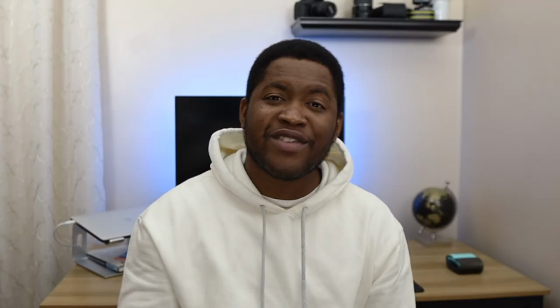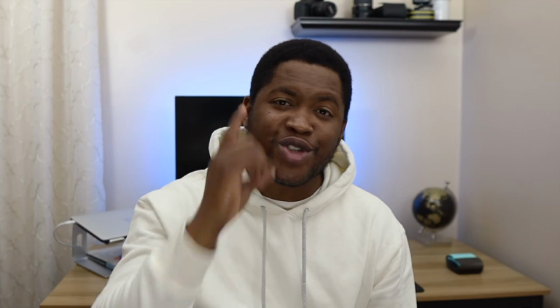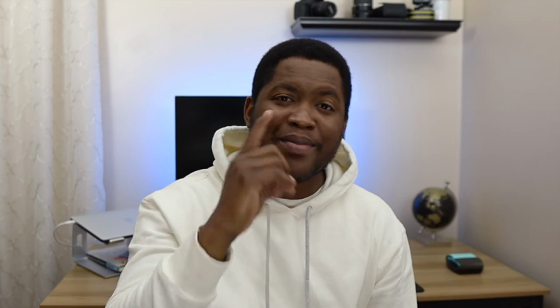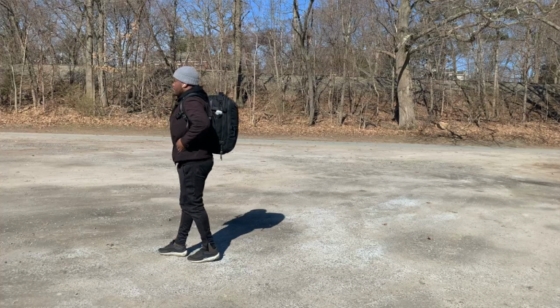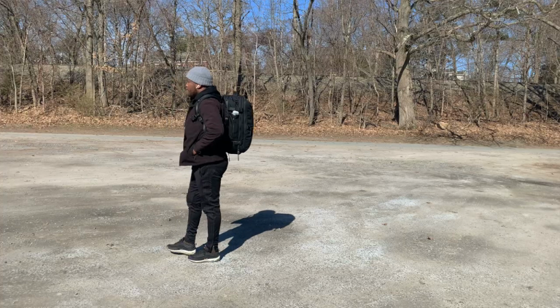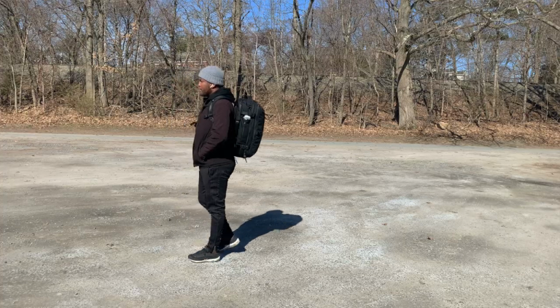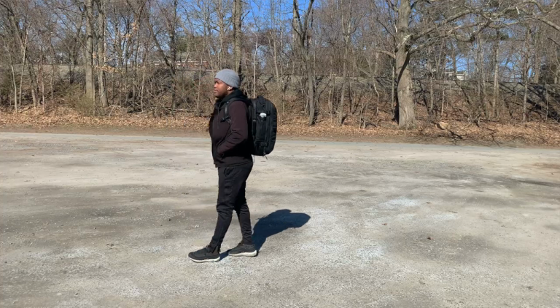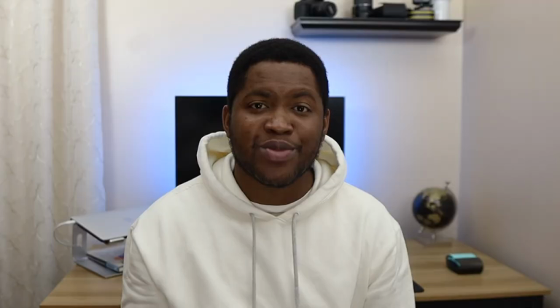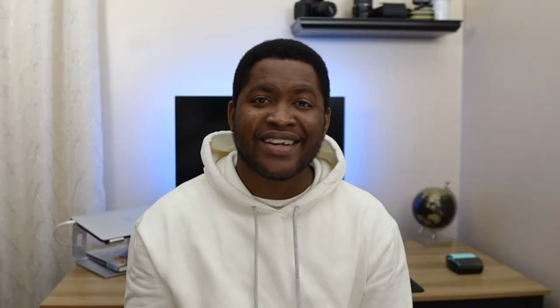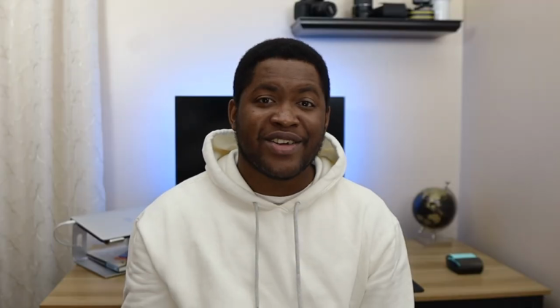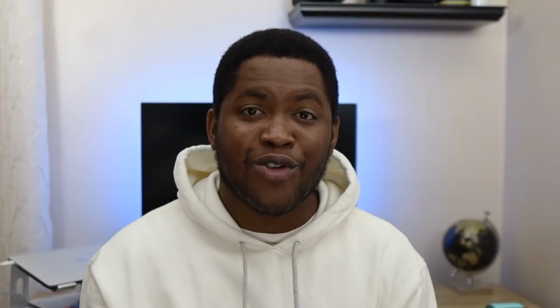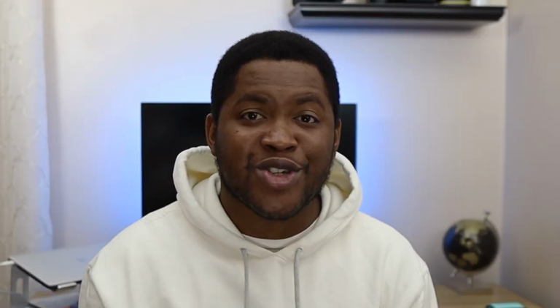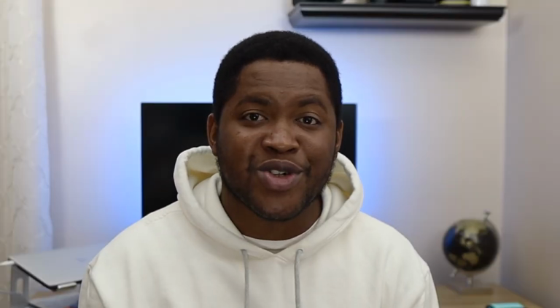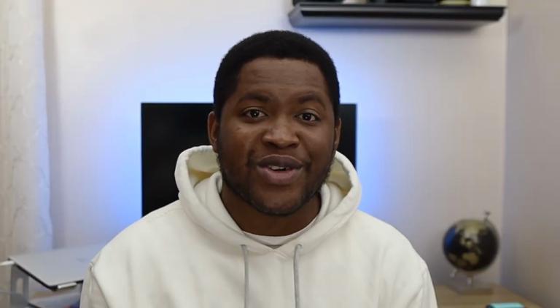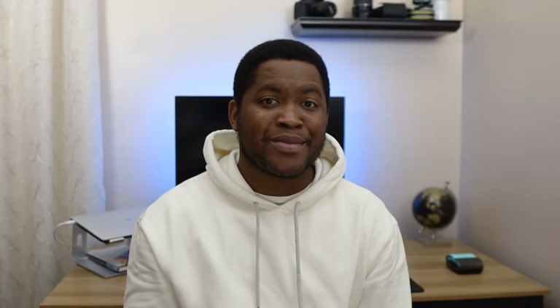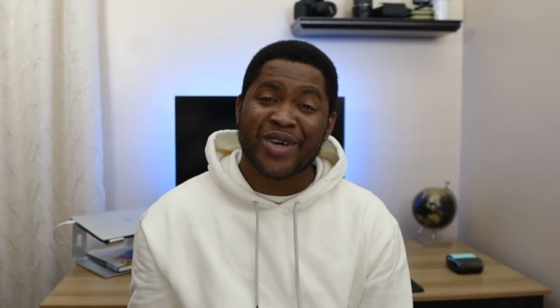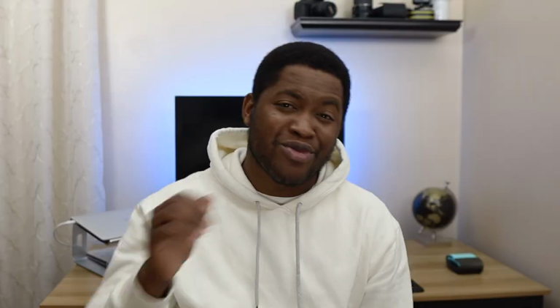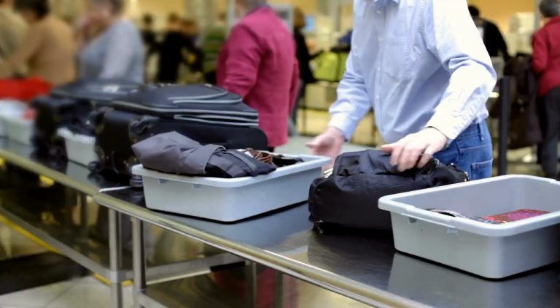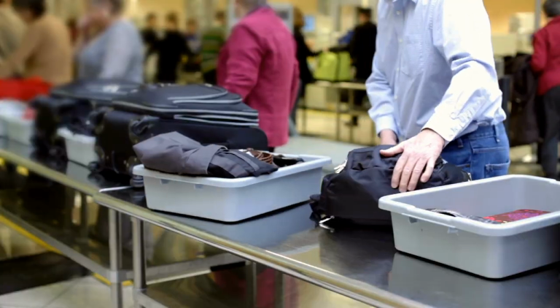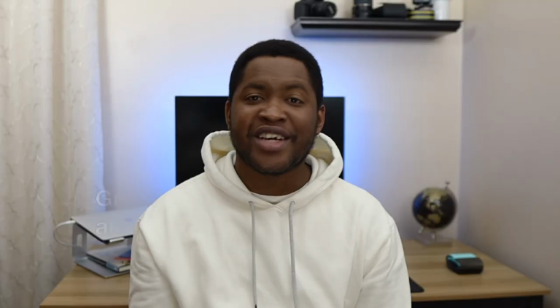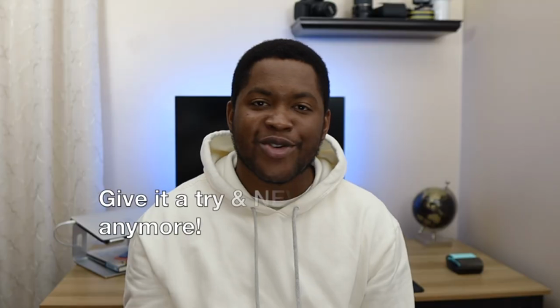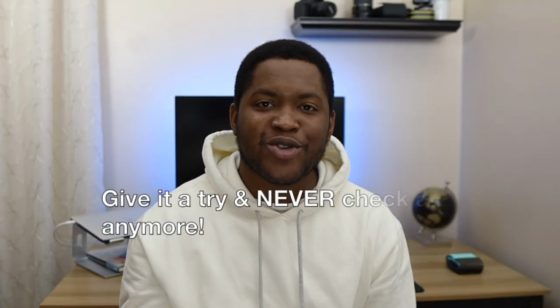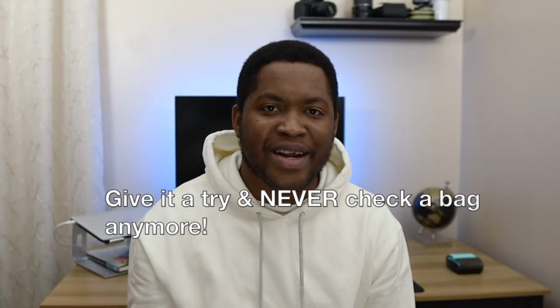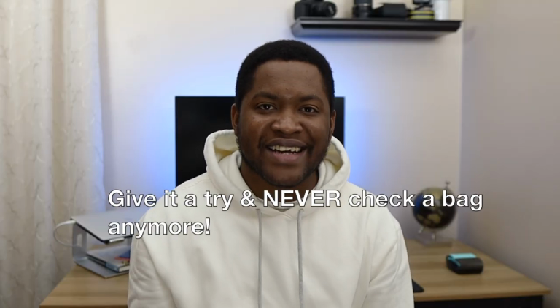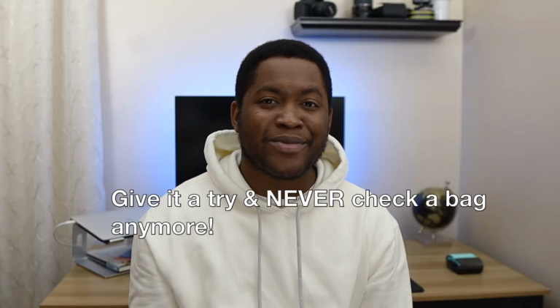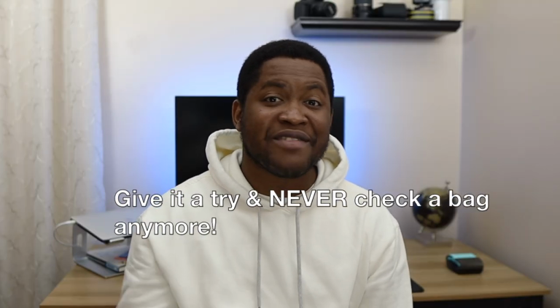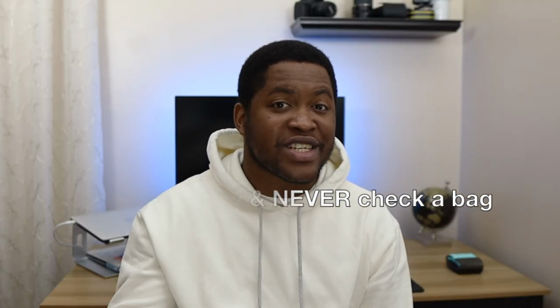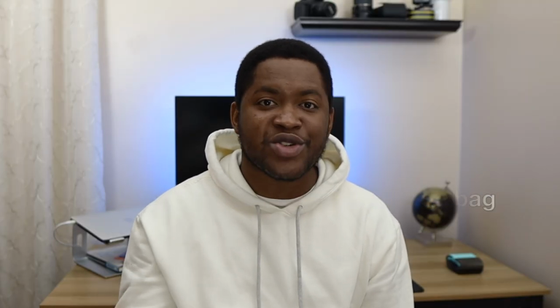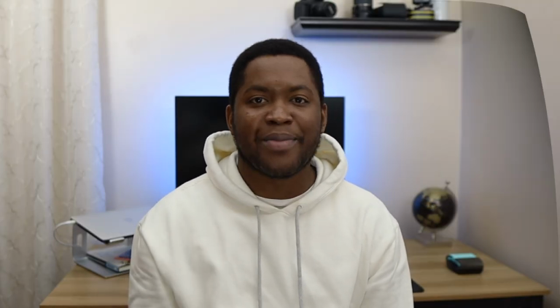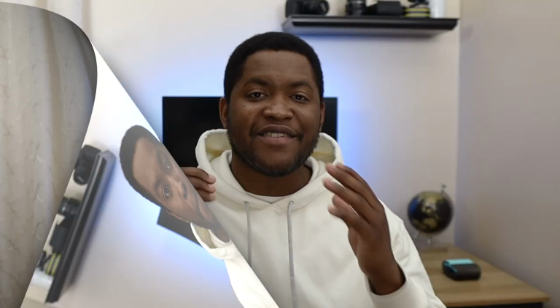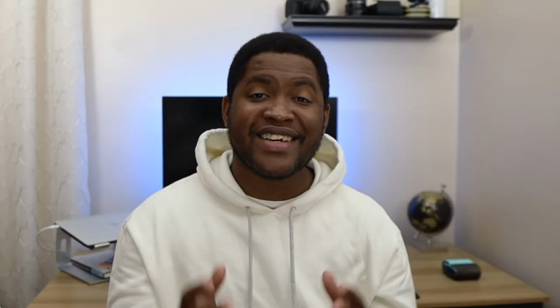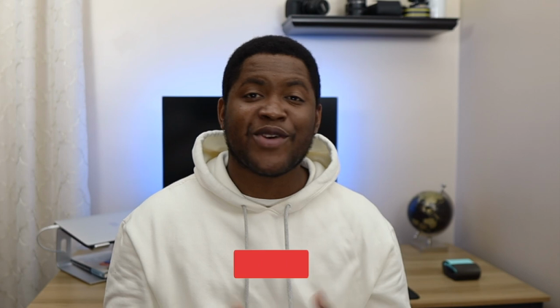Traveling with just one bag means that you're more aware of what you're bringing. You have all your stuff with you at all times. You can breeze through security. You don't have to wait at baggage claim or even risk losing your bag.